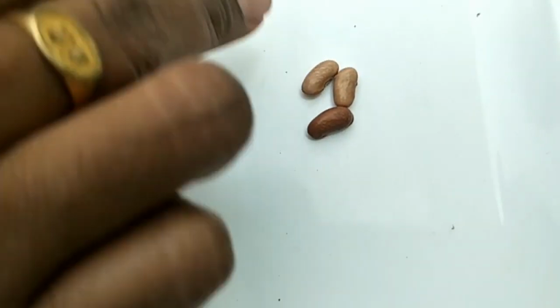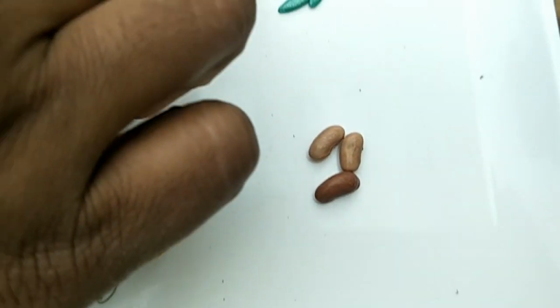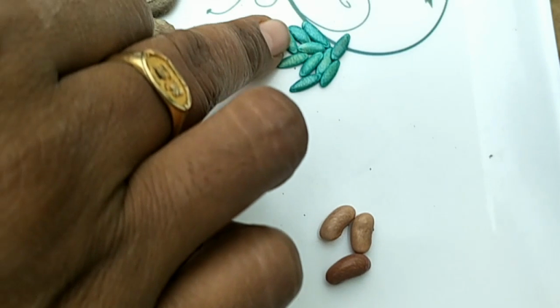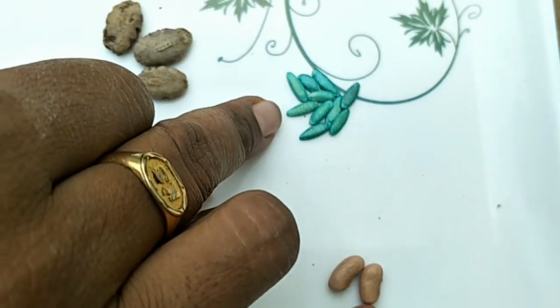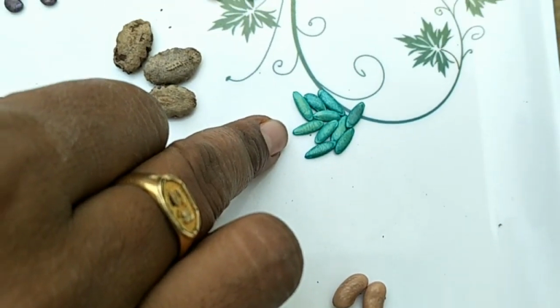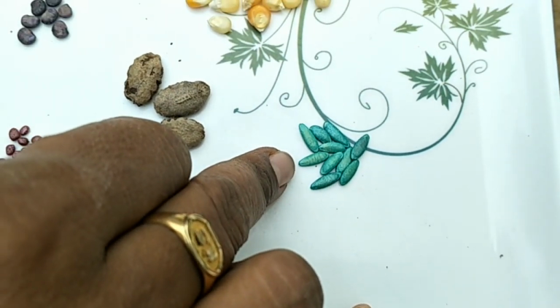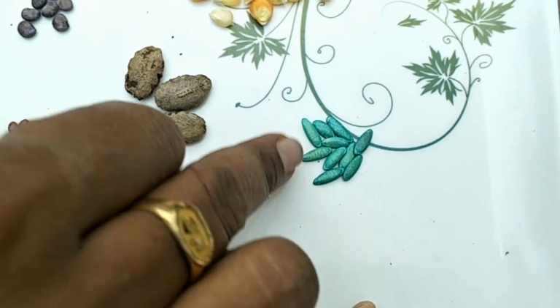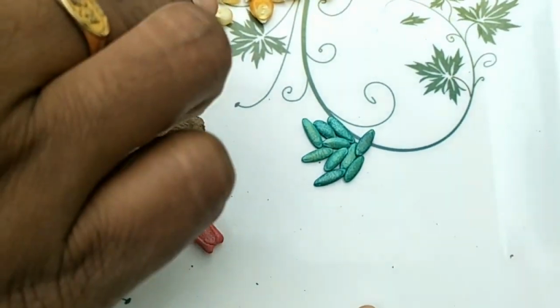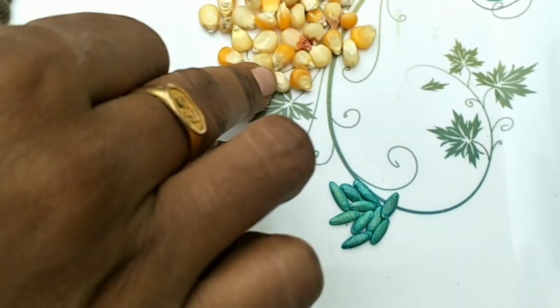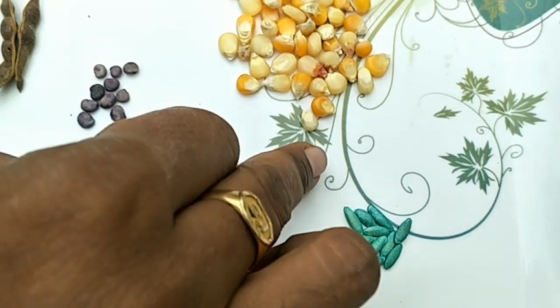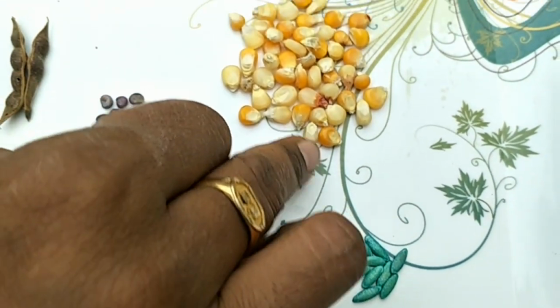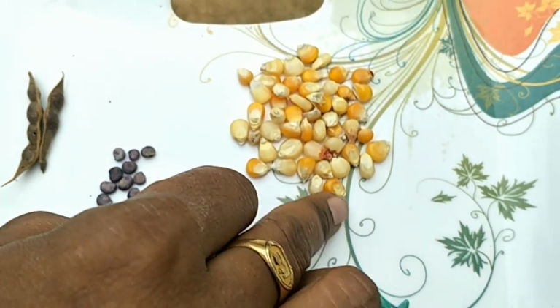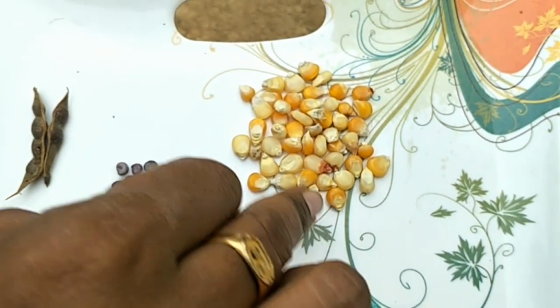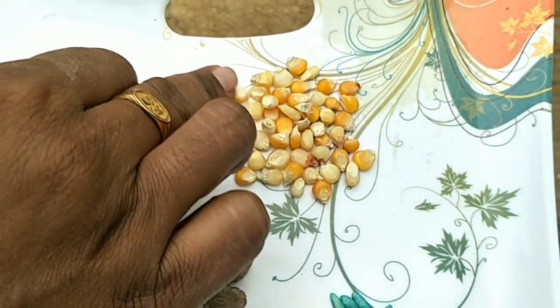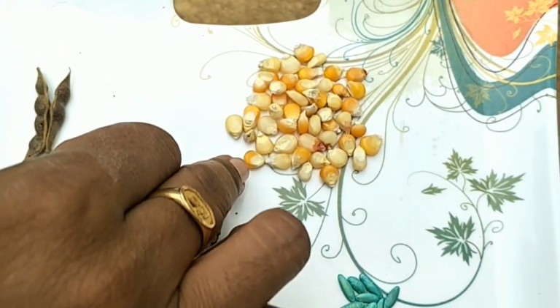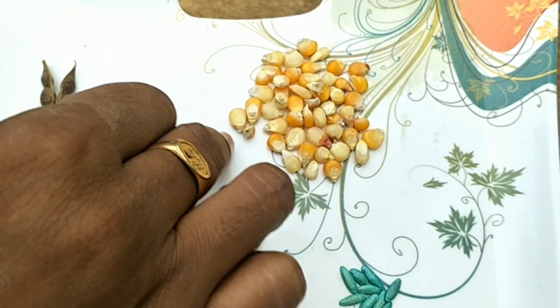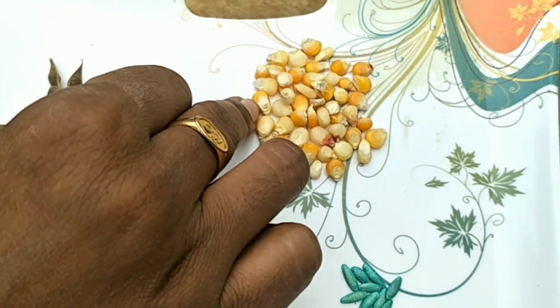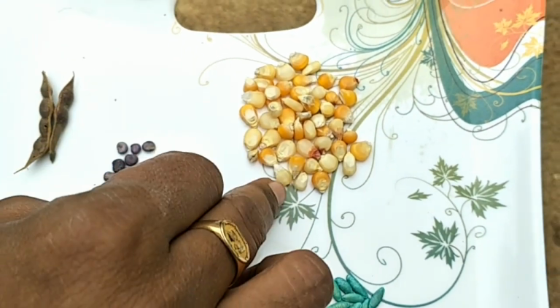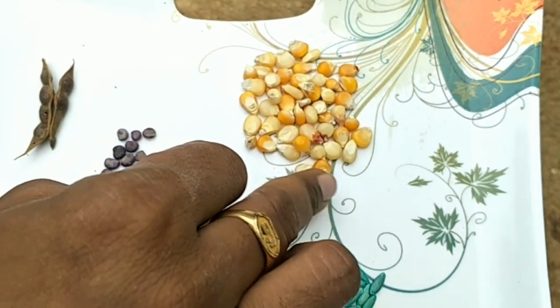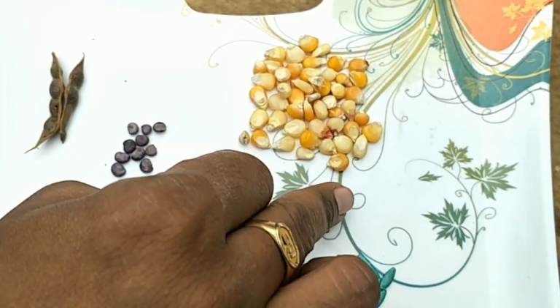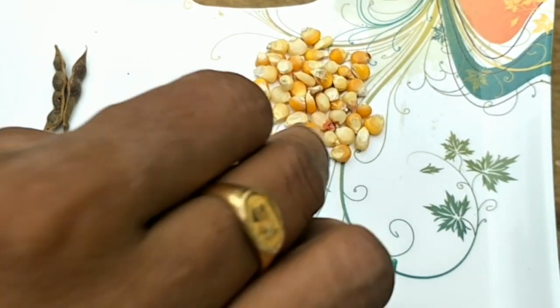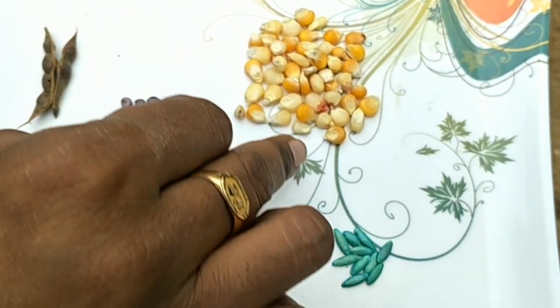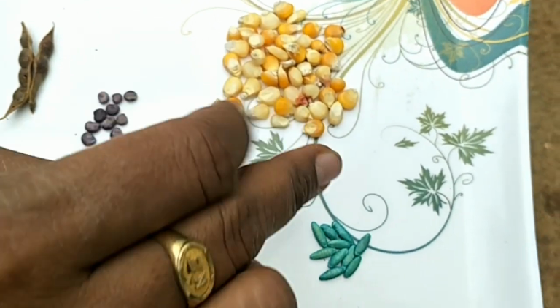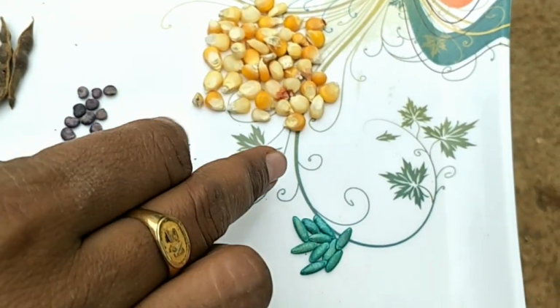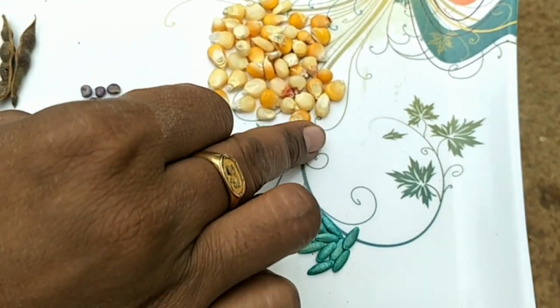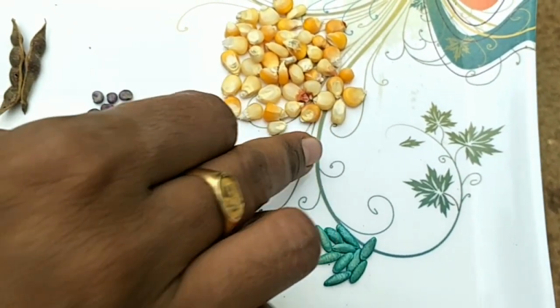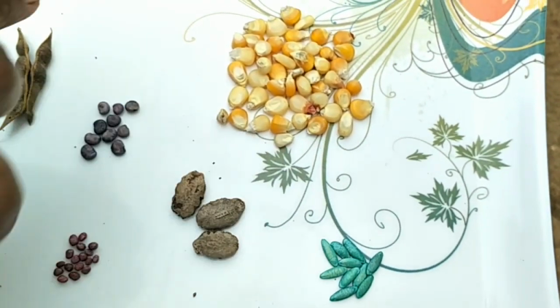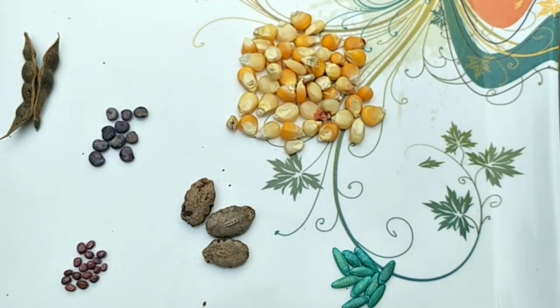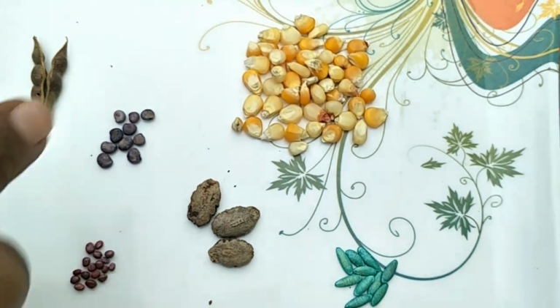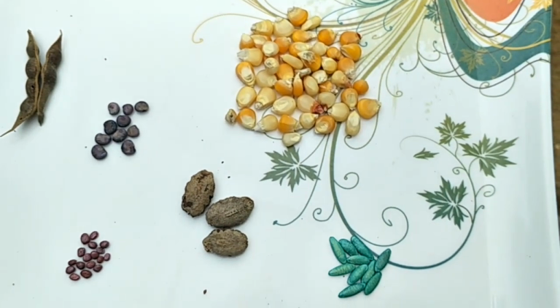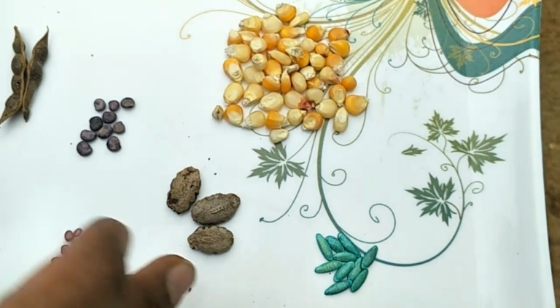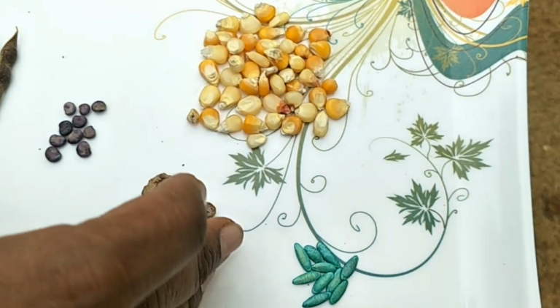This is the beans seeds, this is the kikura dozka, this is the sweetkan seeds, this is the sweetkan, this is the kikama, this is the two-two seeds, this is the growth.